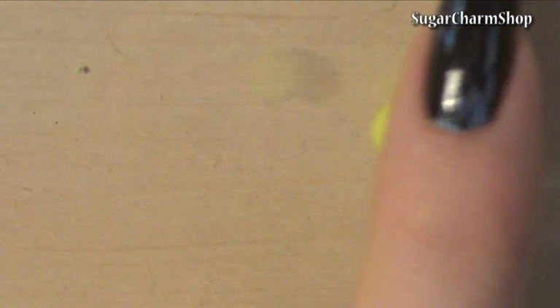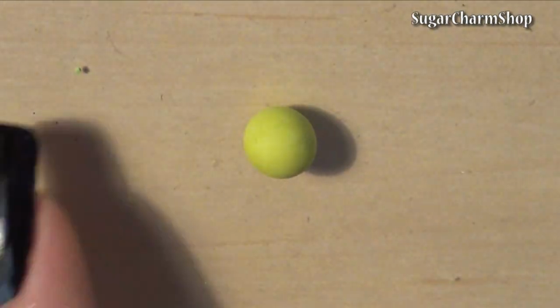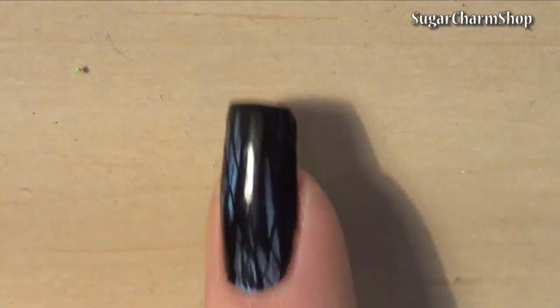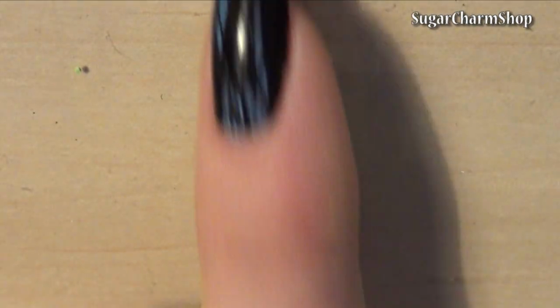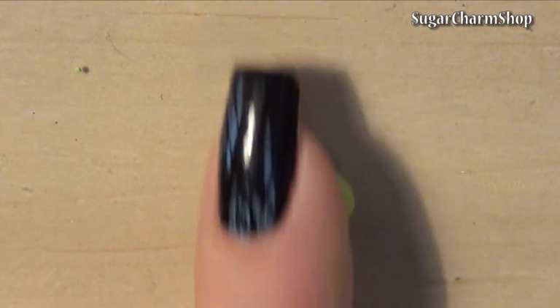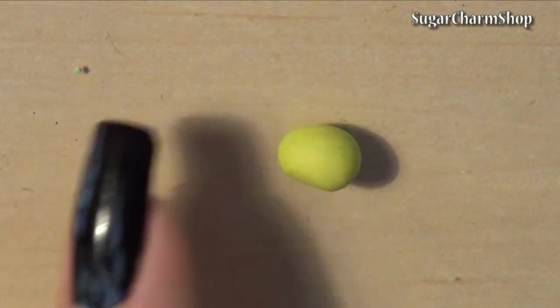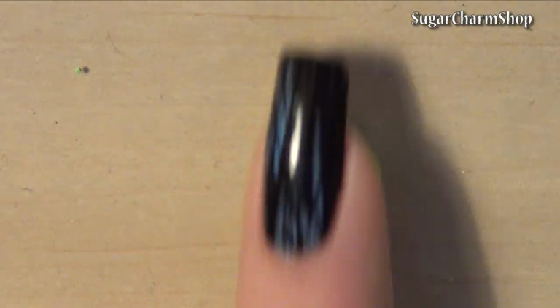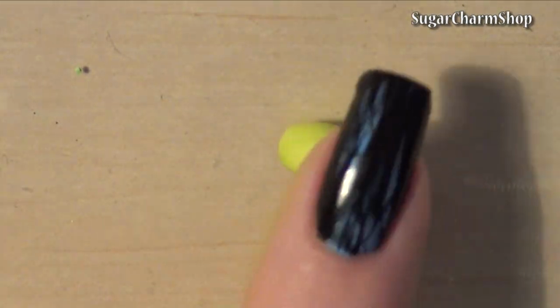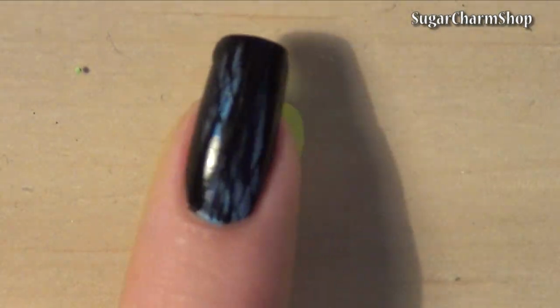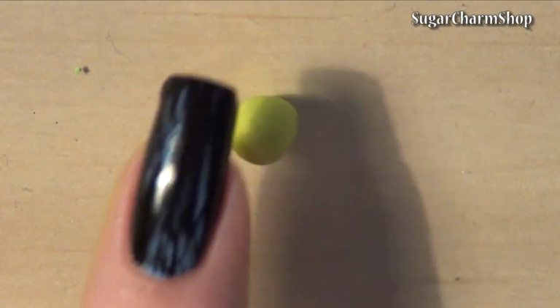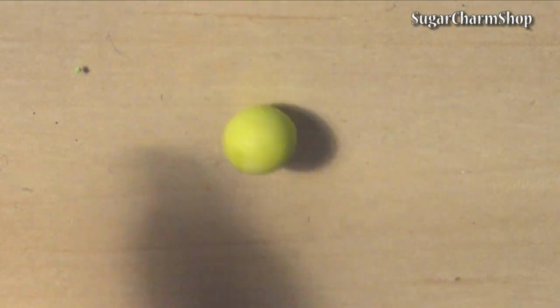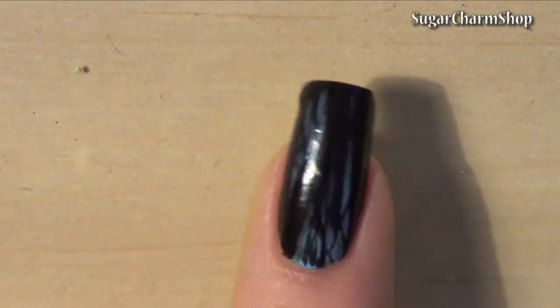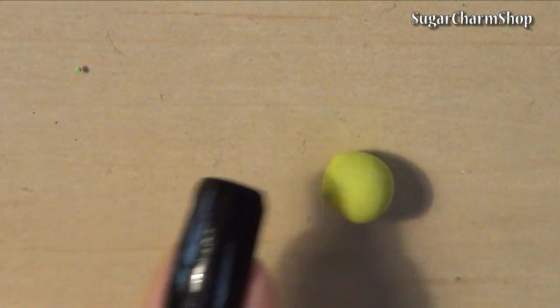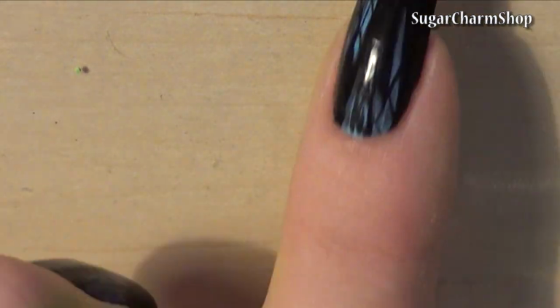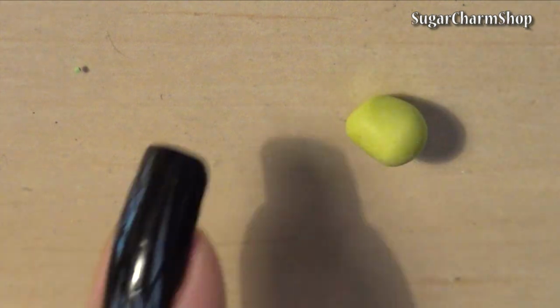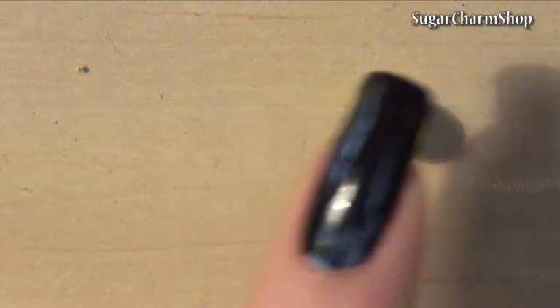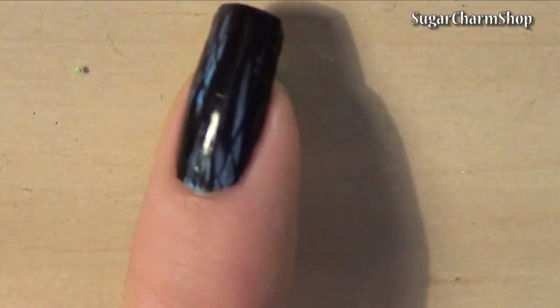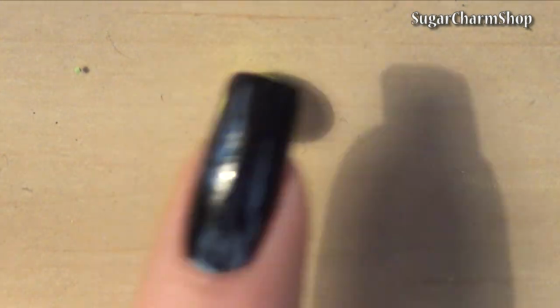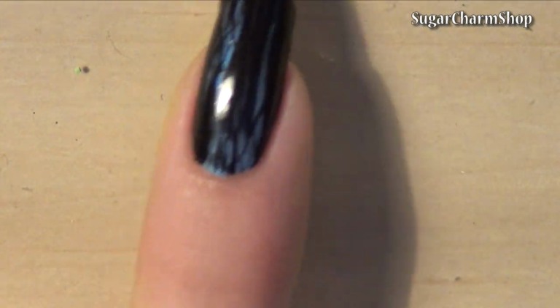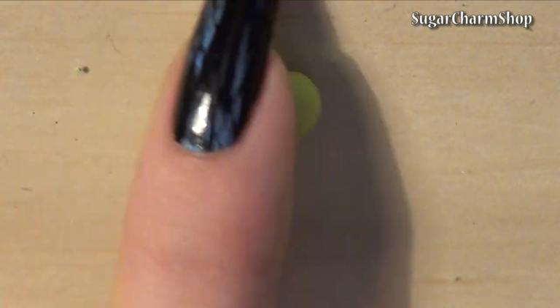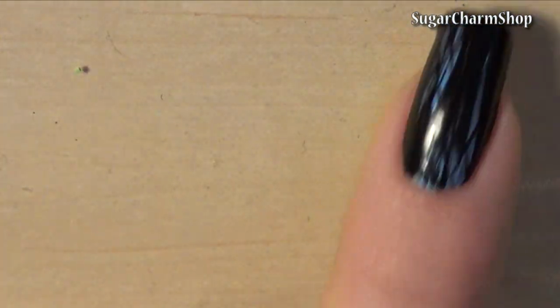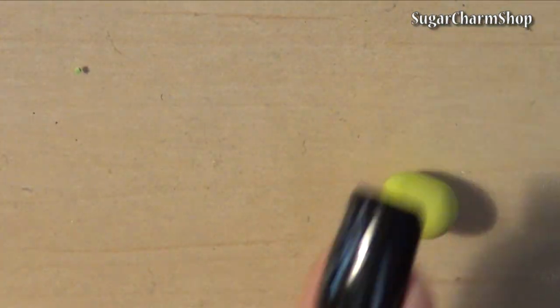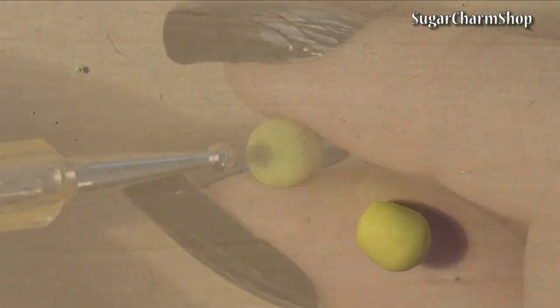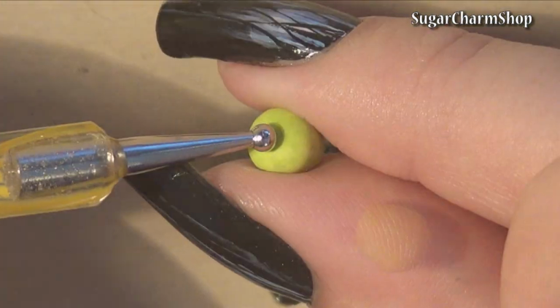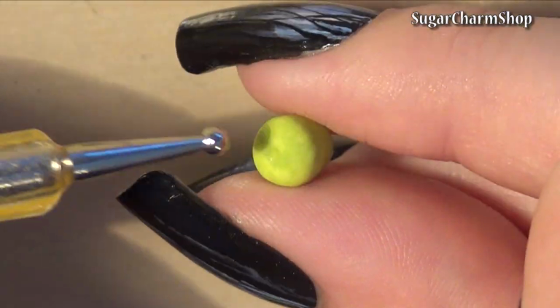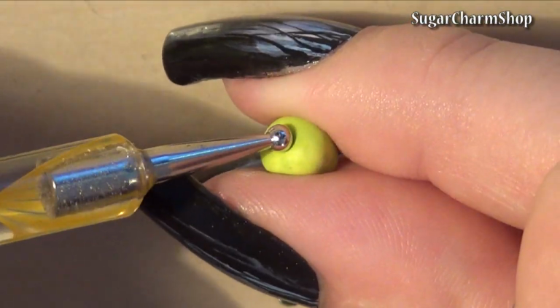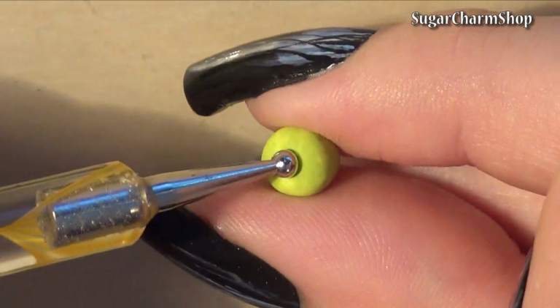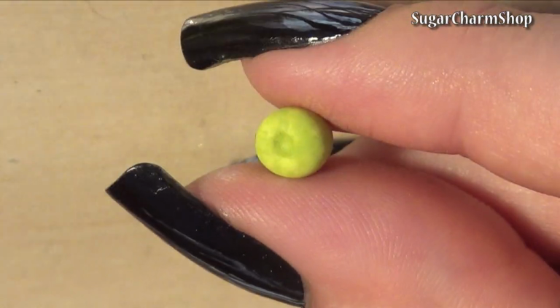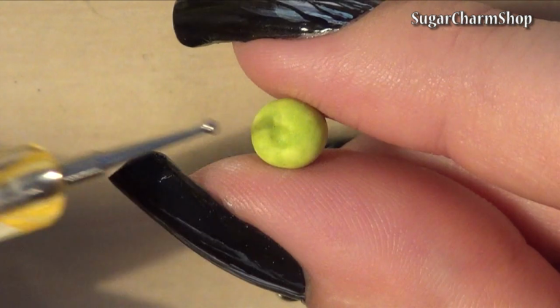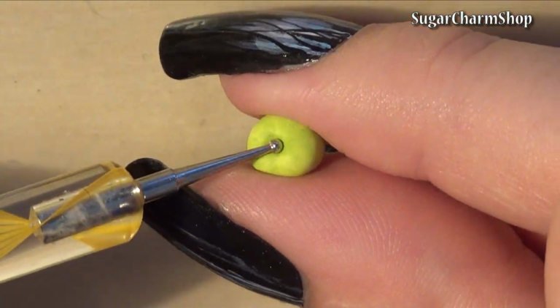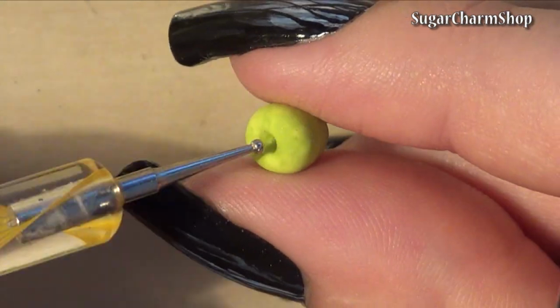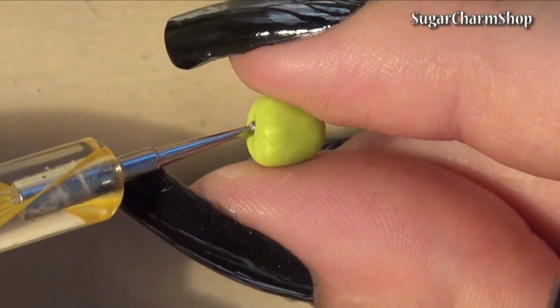Shape them and use dotting tools and a needle tool to make the dents at the top and bottom. Then add brown and green pastel to give them some more color variation.